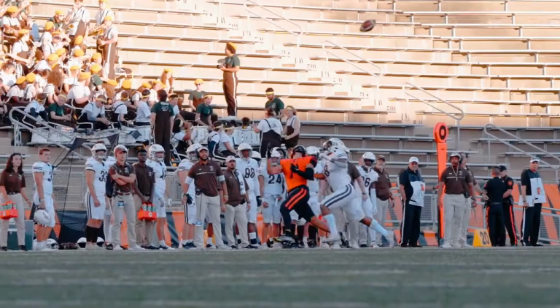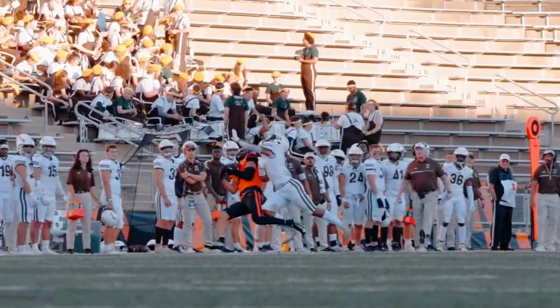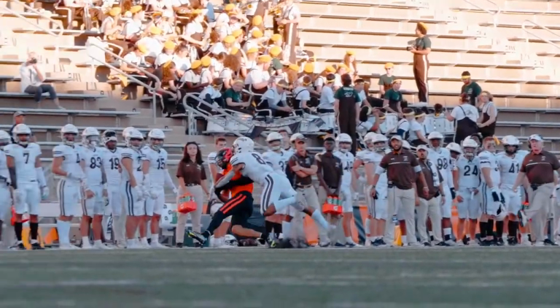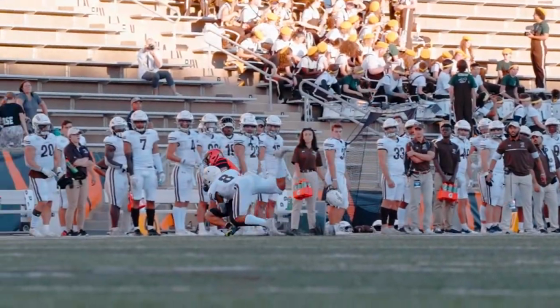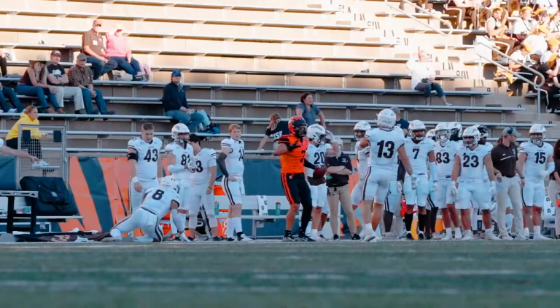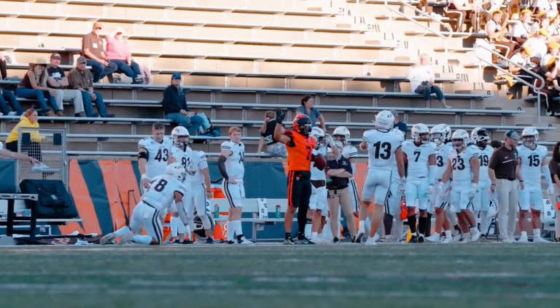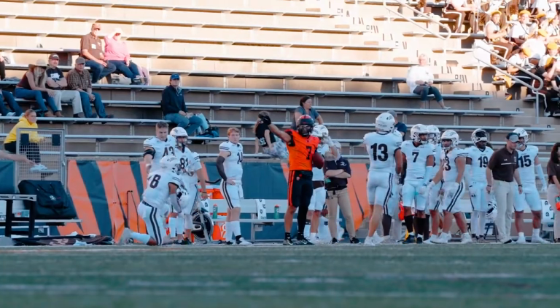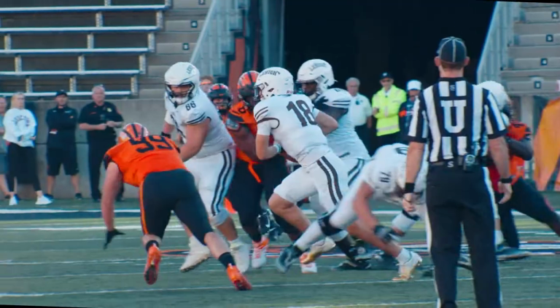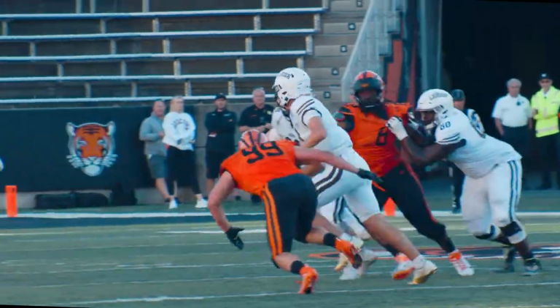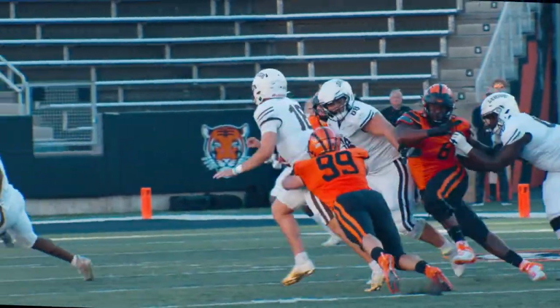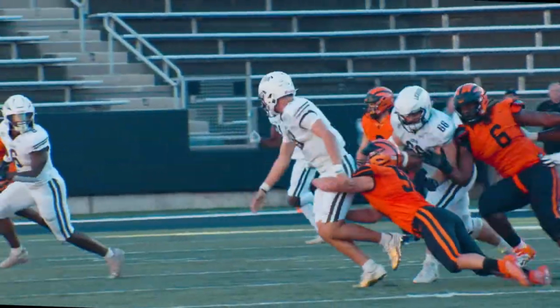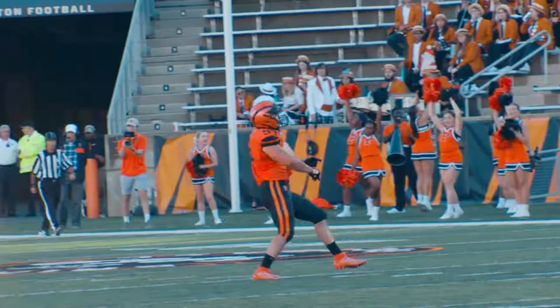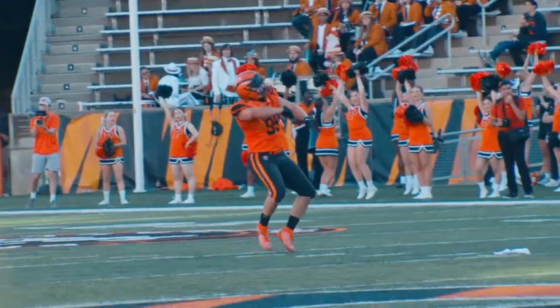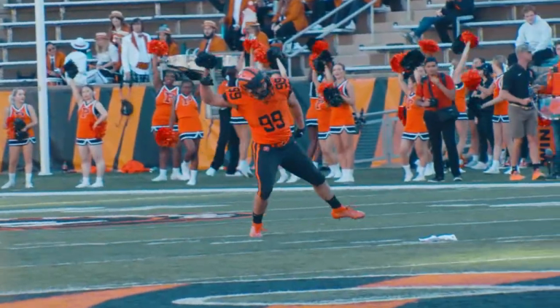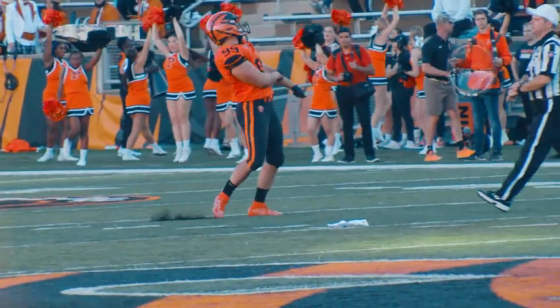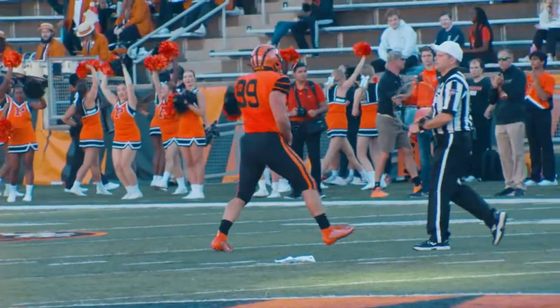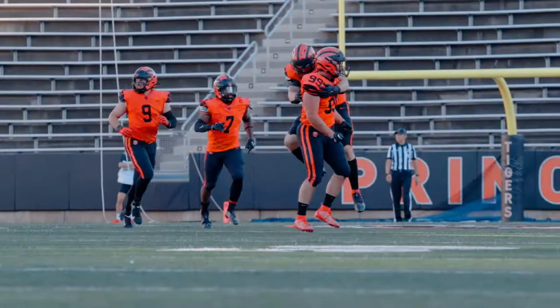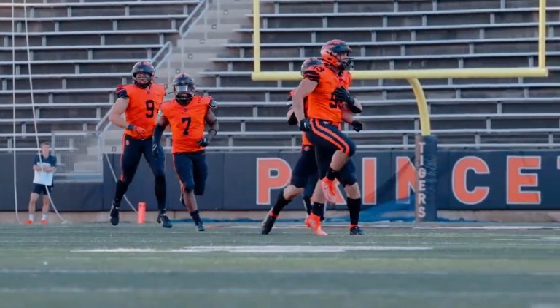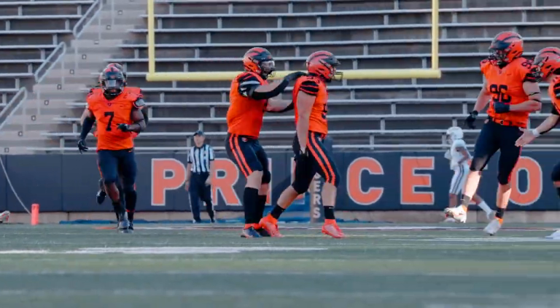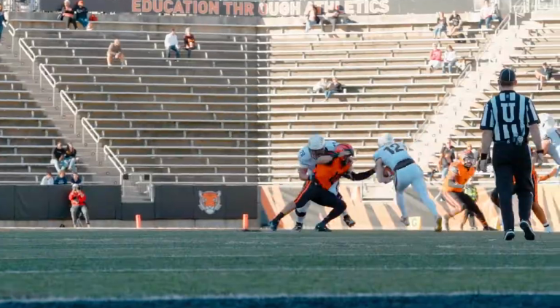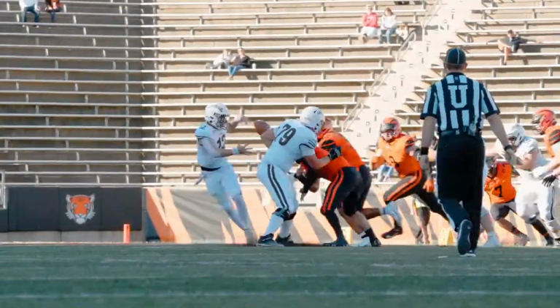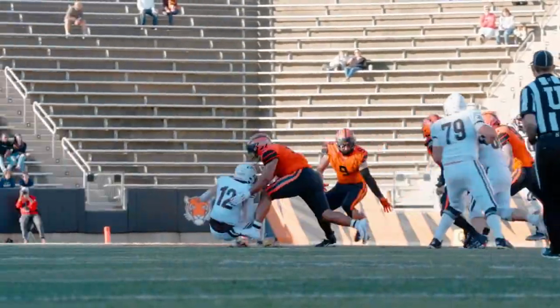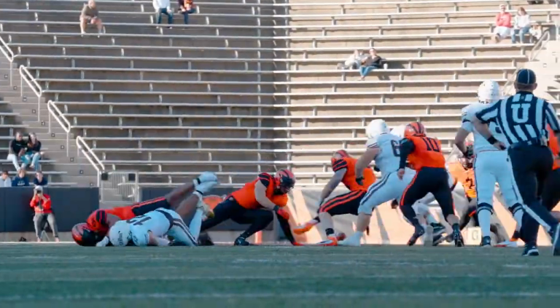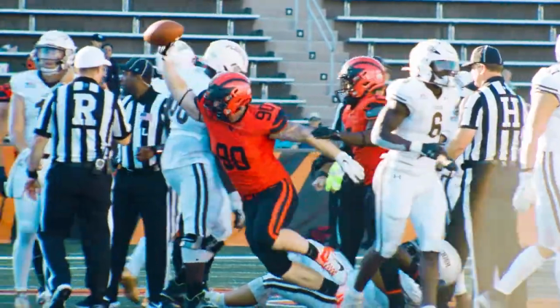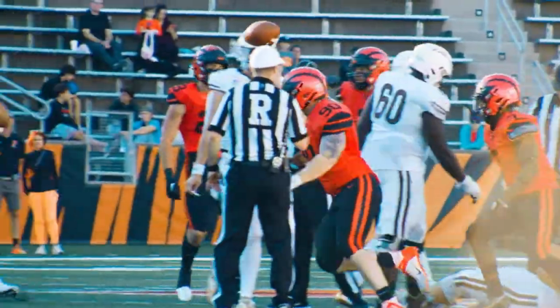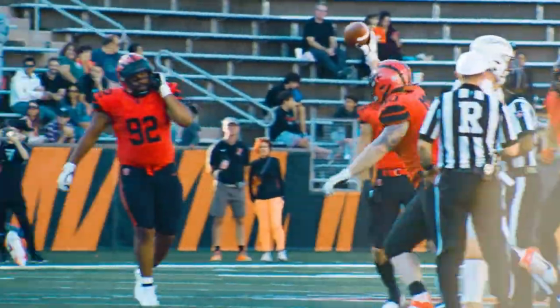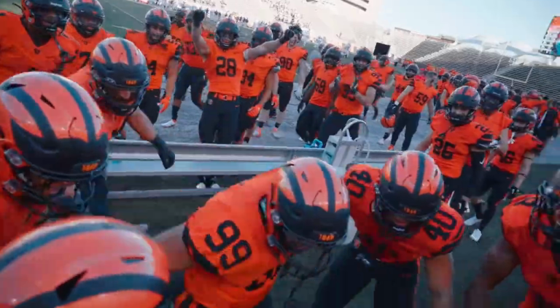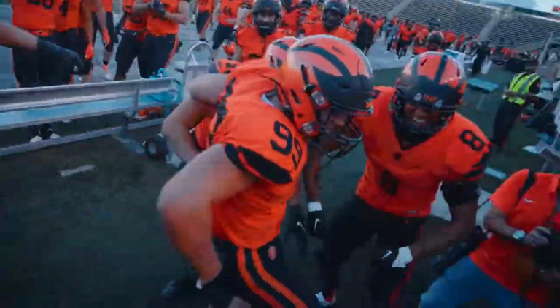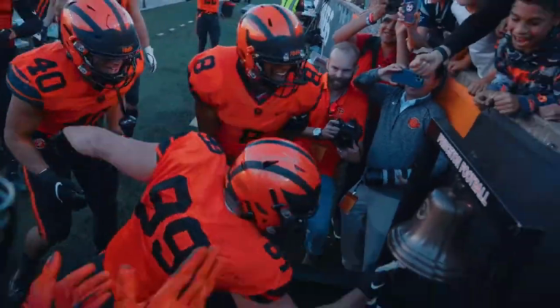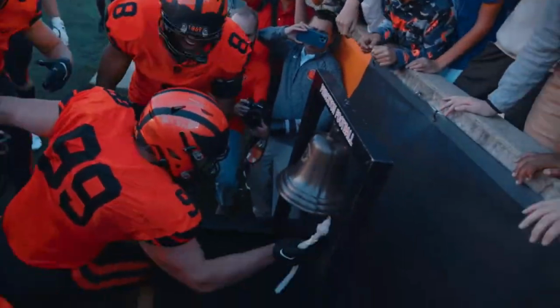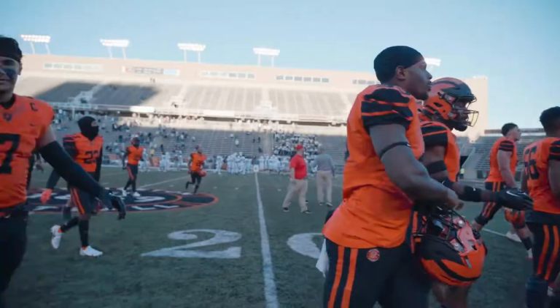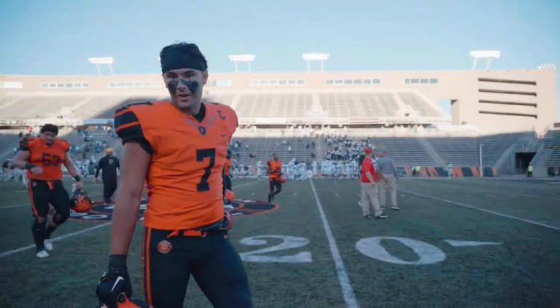The Tigers defeat the Lehigh Mountain Hawks by a final score of 29-17, capitalizing off five Lehigh second-half turnovers. That's a W.